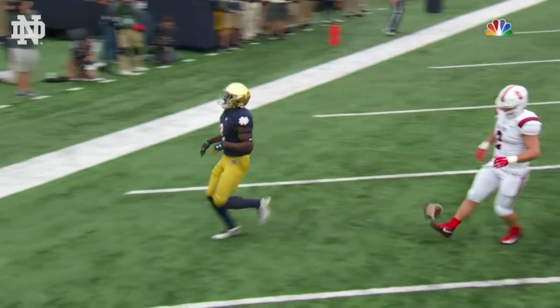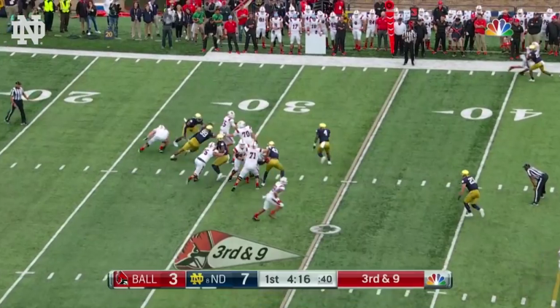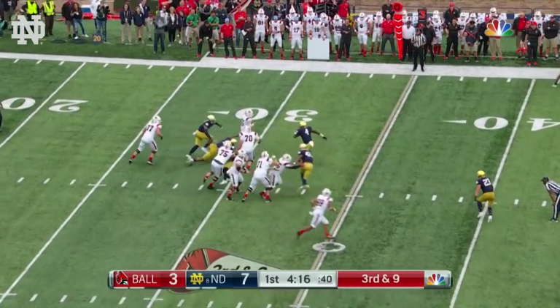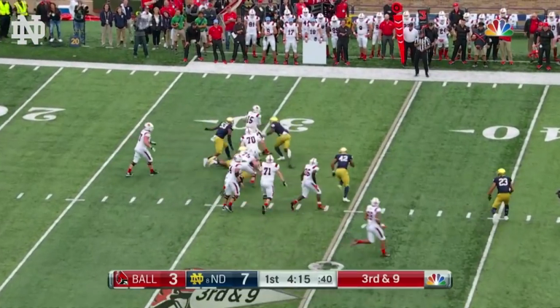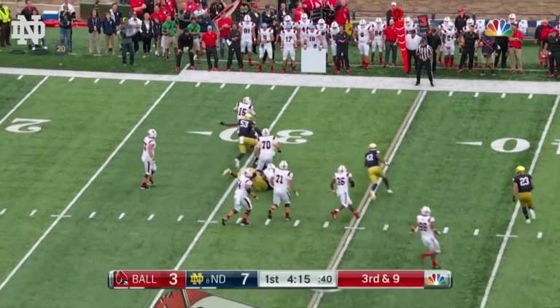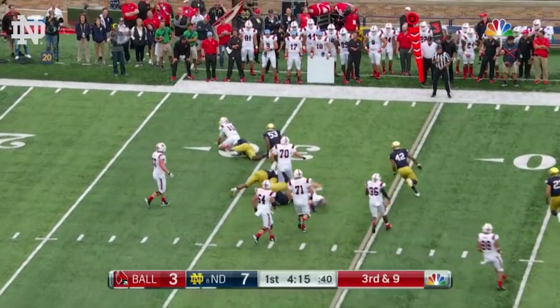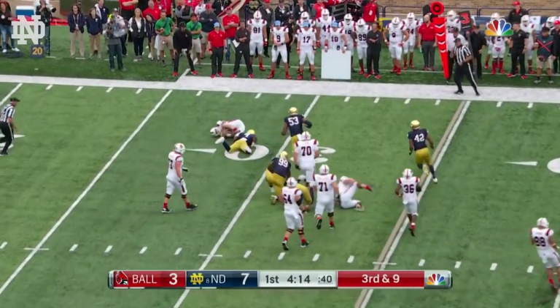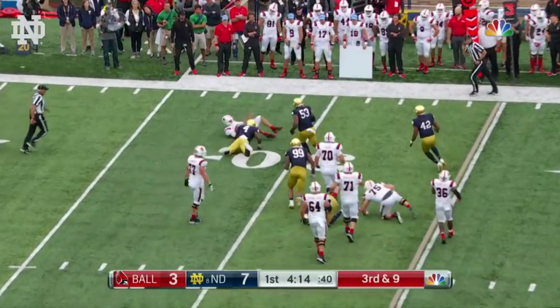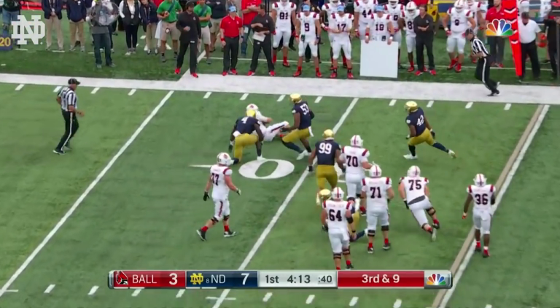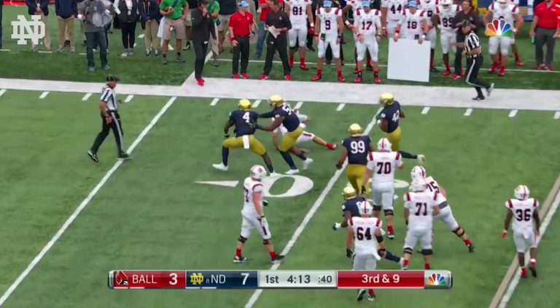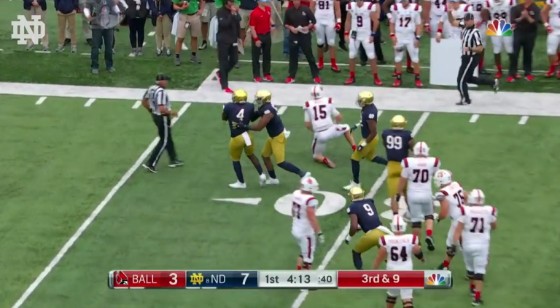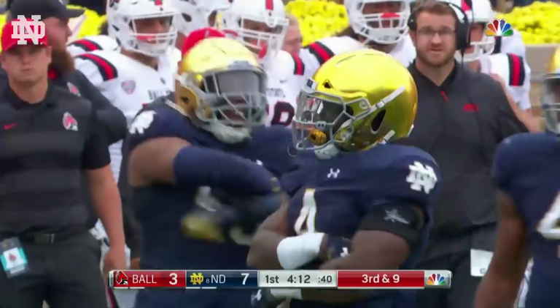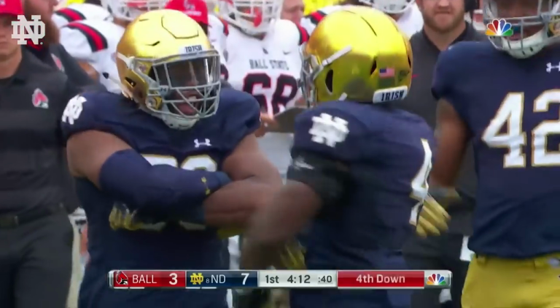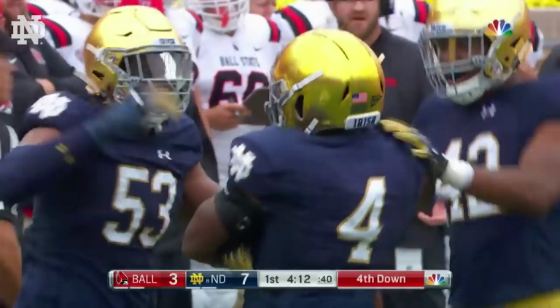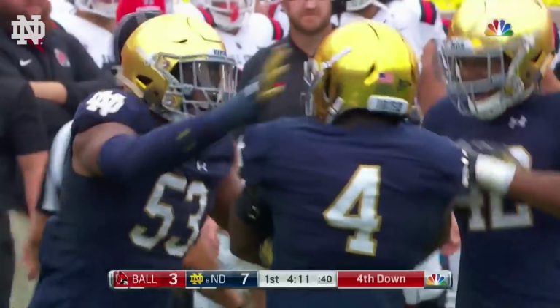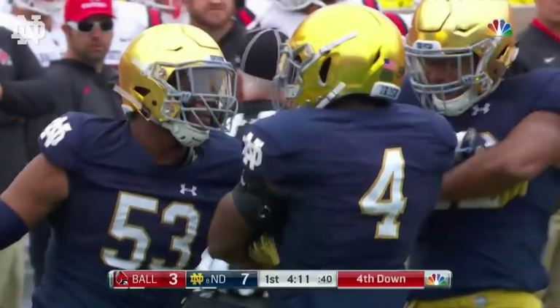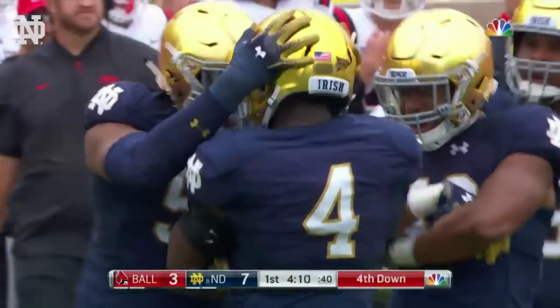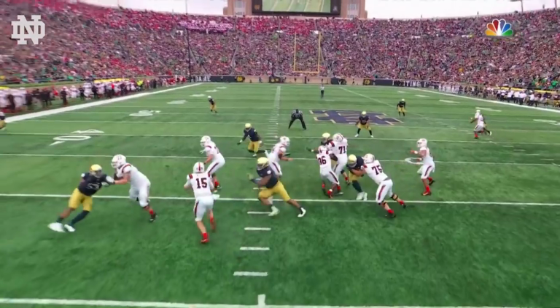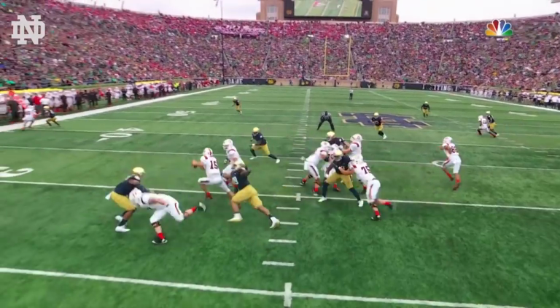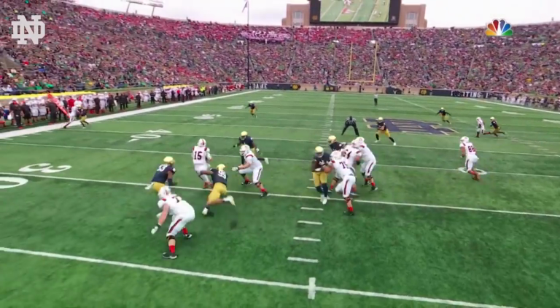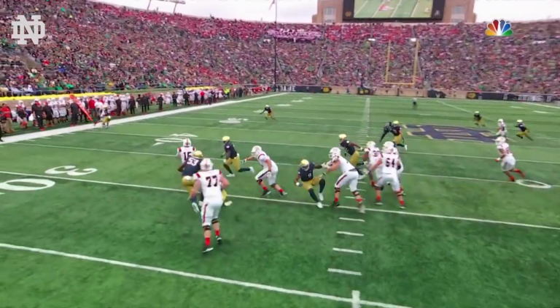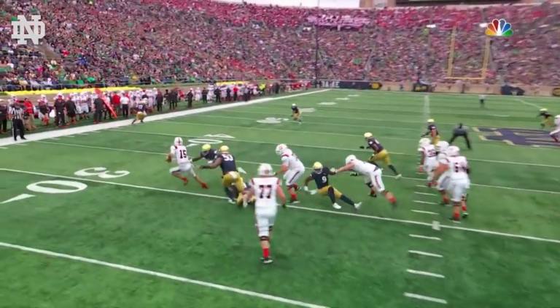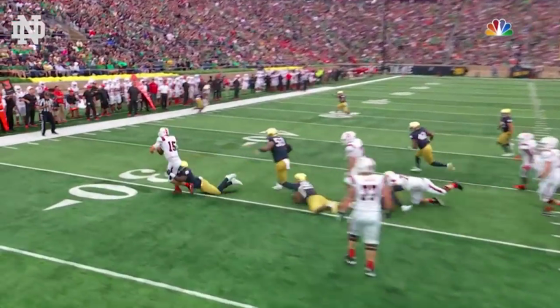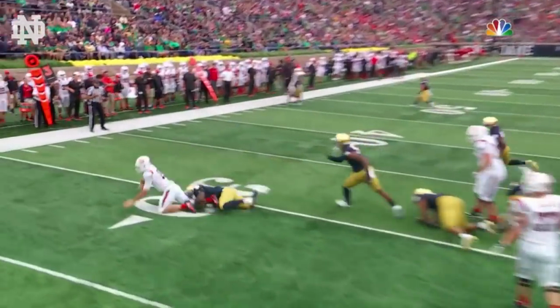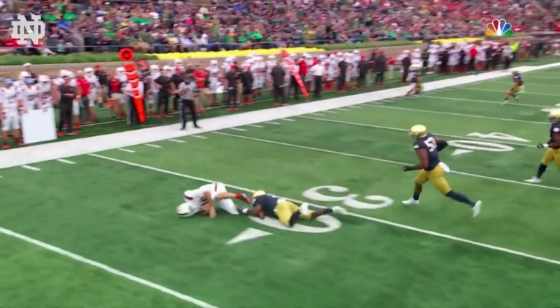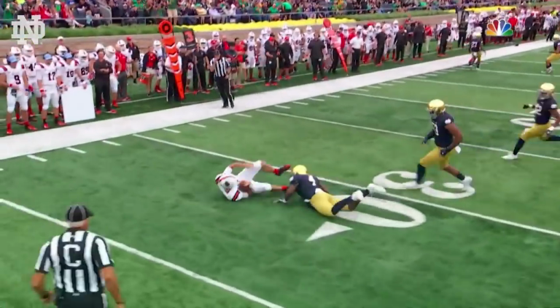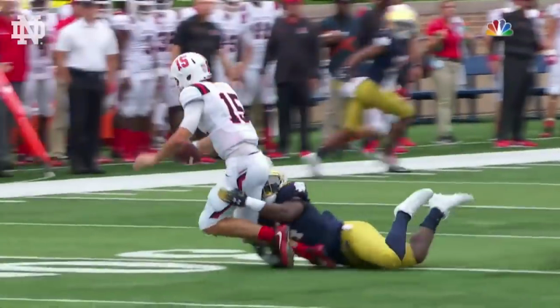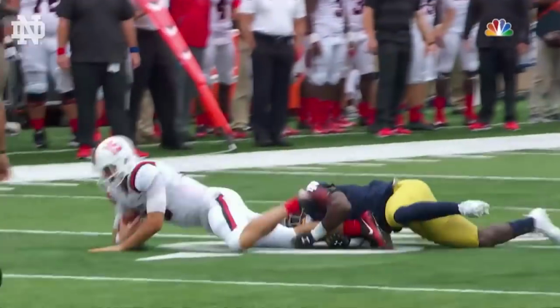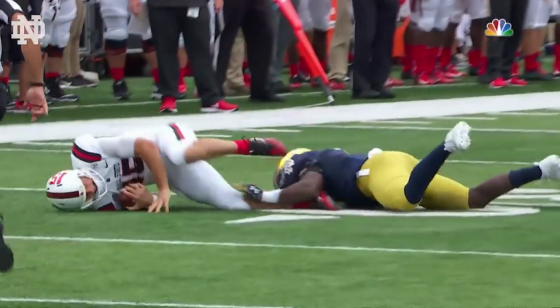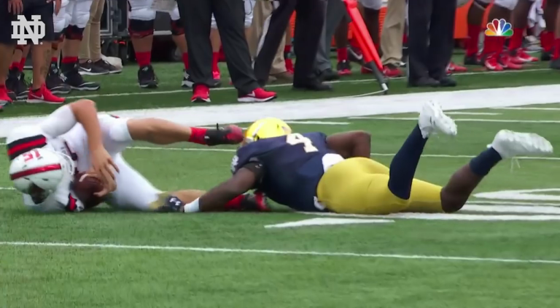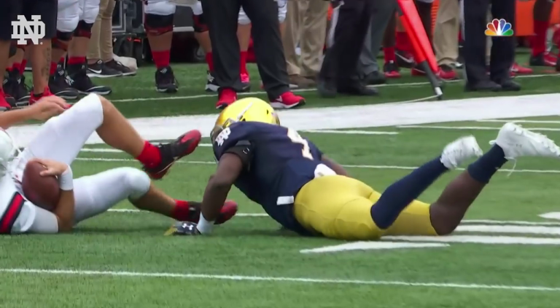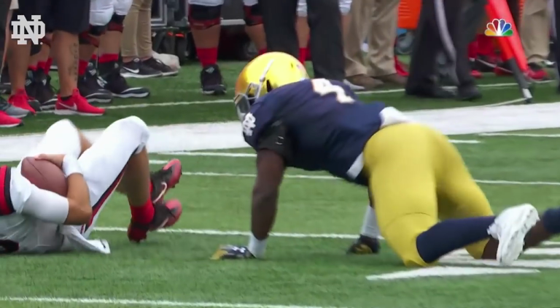In the game, third and nine, the pressure's on — and then Coney comes up with a sack of Riley Neal. Tavon Coney, leading tackler last year, gets in there for the Irish and forces the three and out.